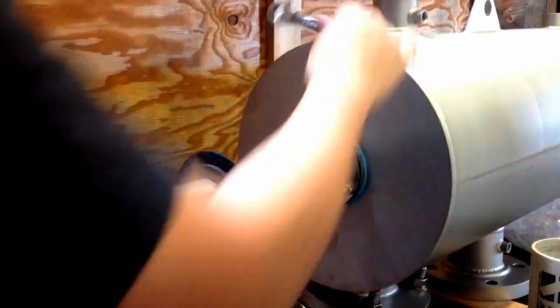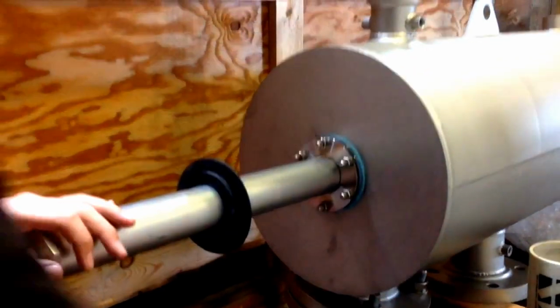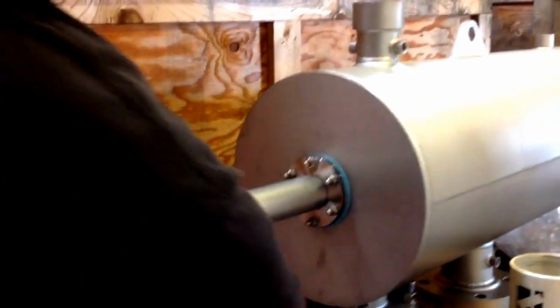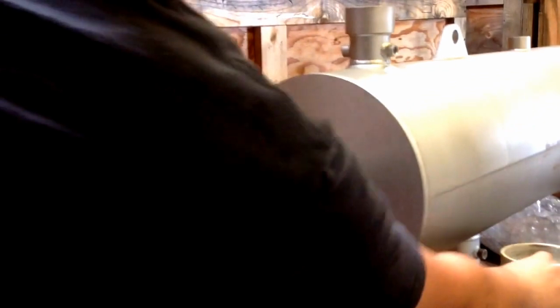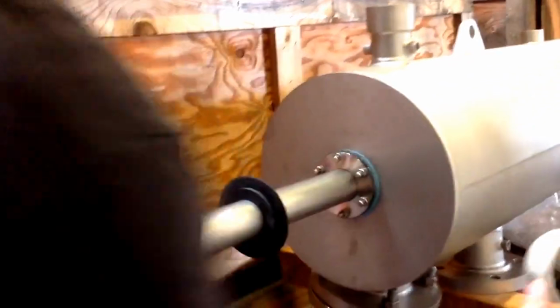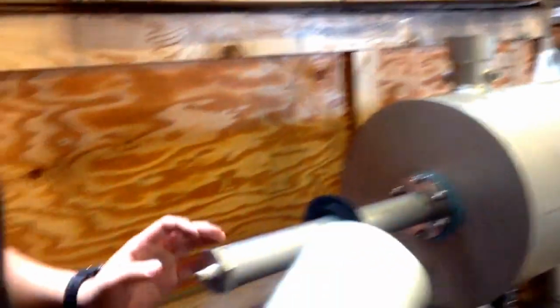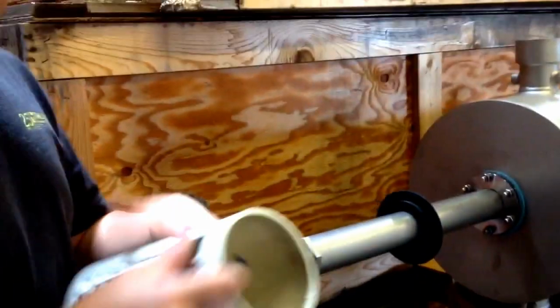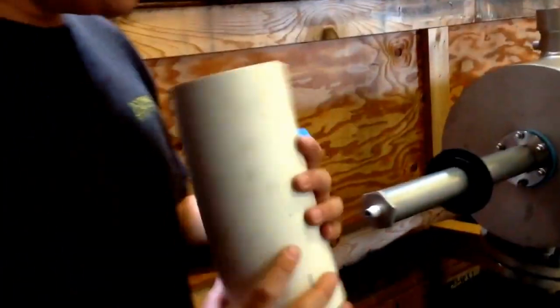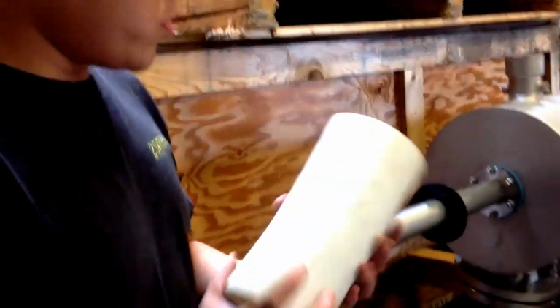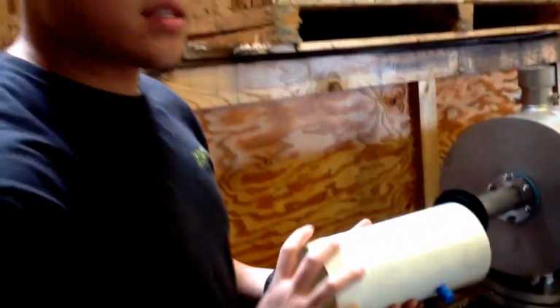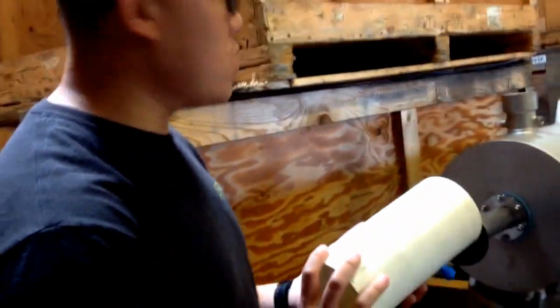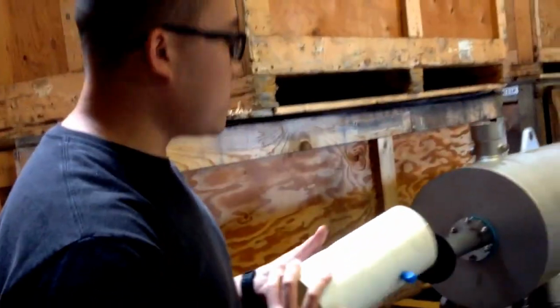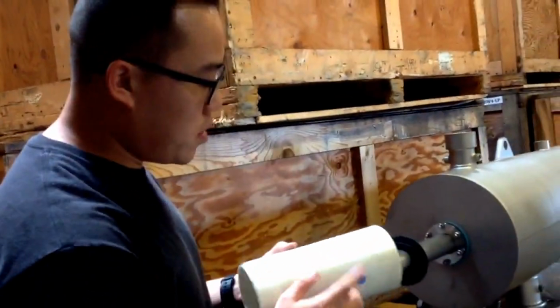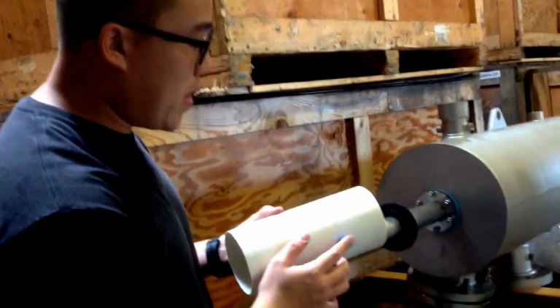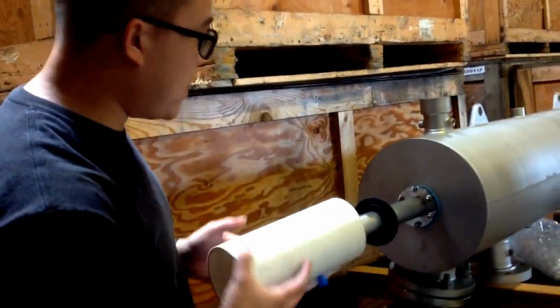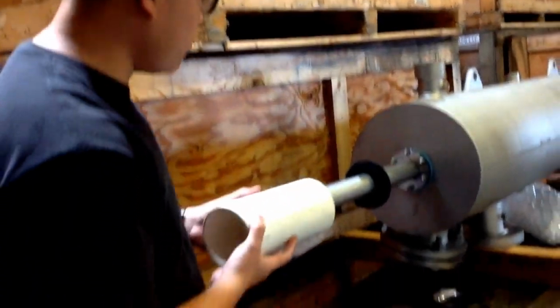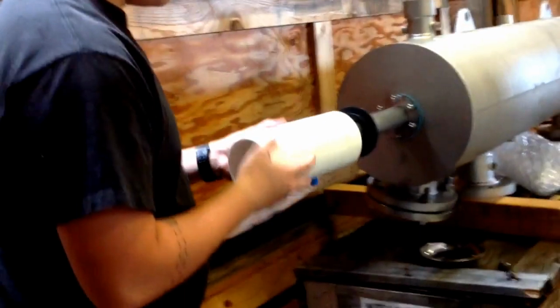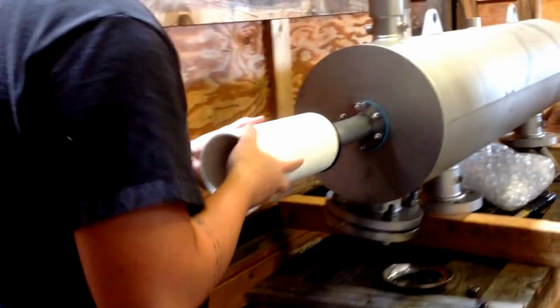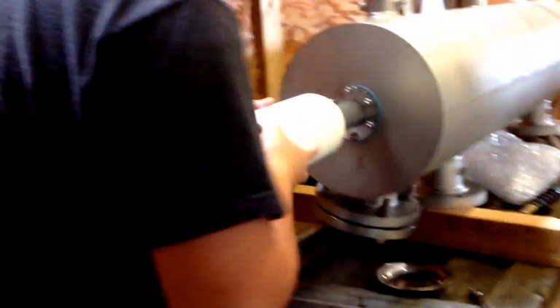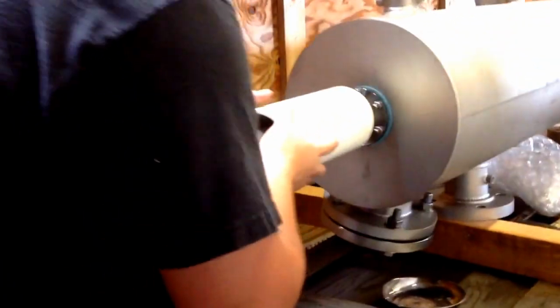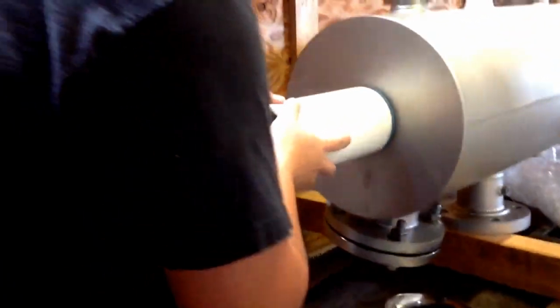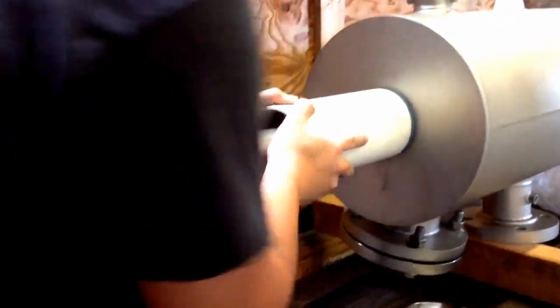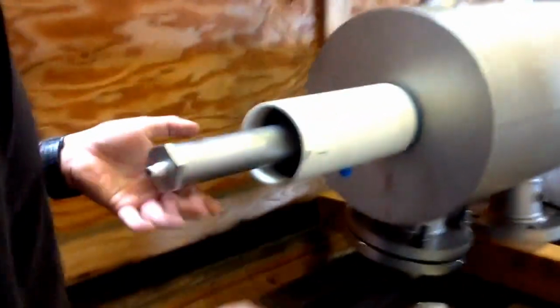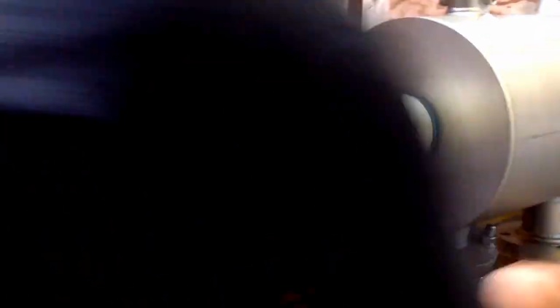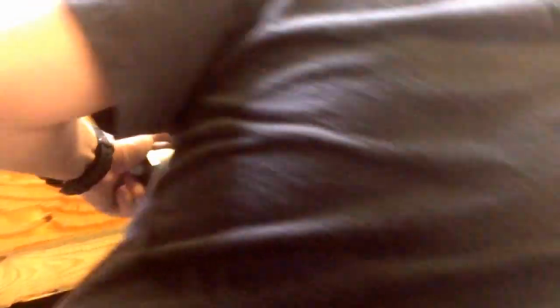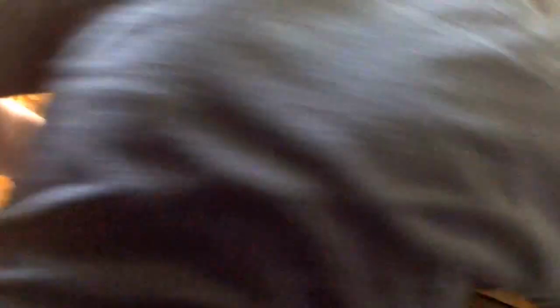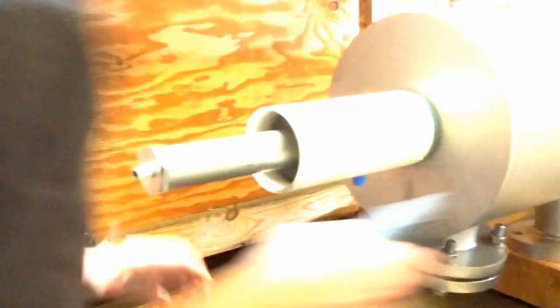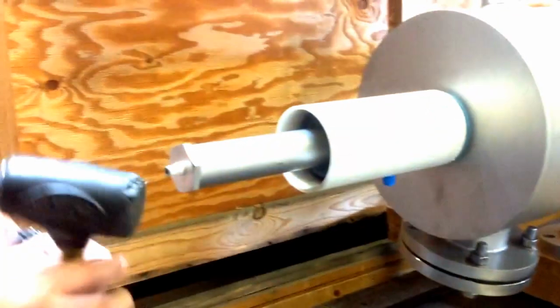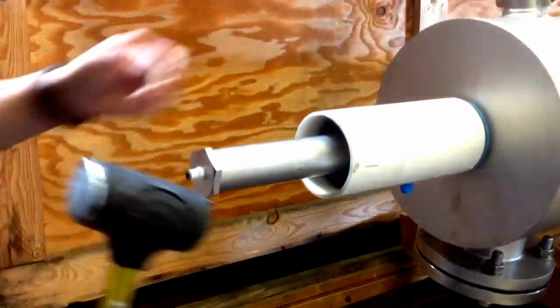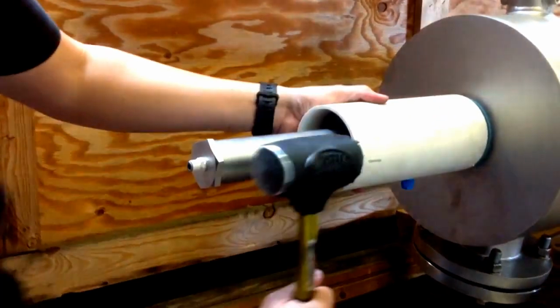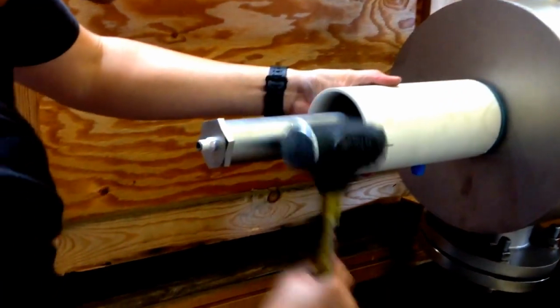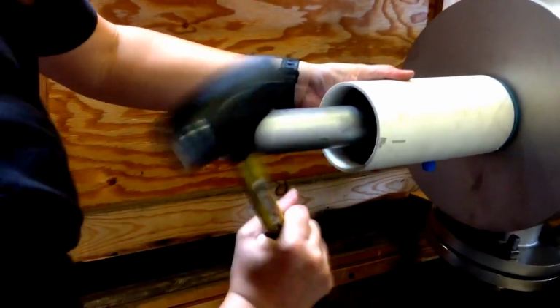After you're done tightening all the nuts, you're going to want to reinsert the sleeve onto the piston with the blue end facing down. Then take your mallet and just make sure it's really snug in place.